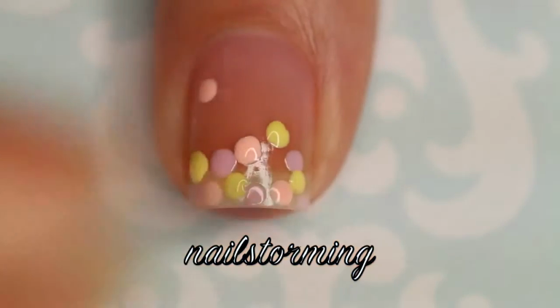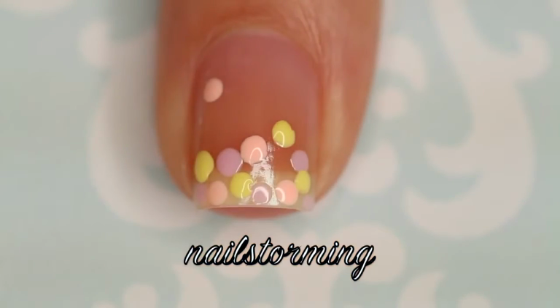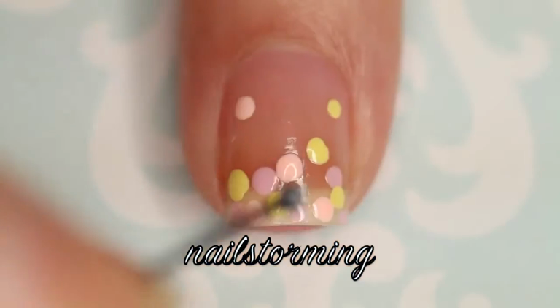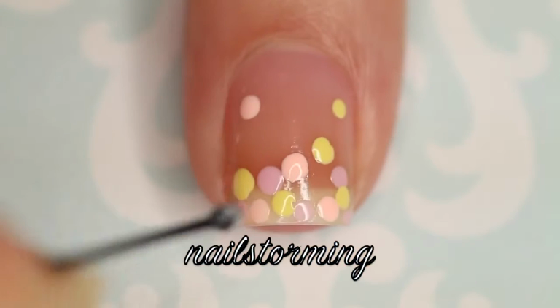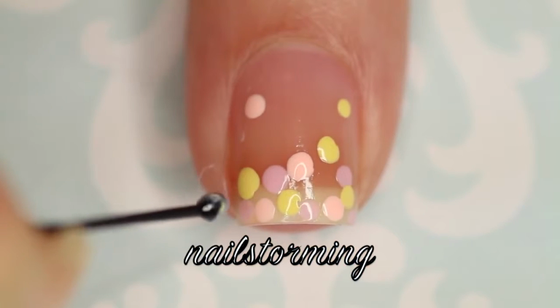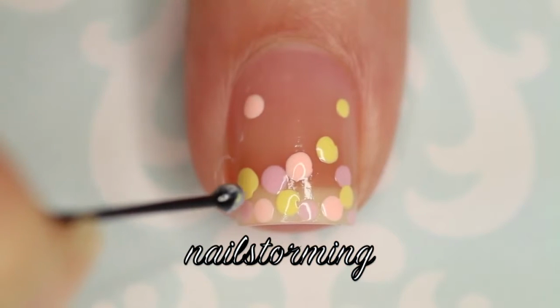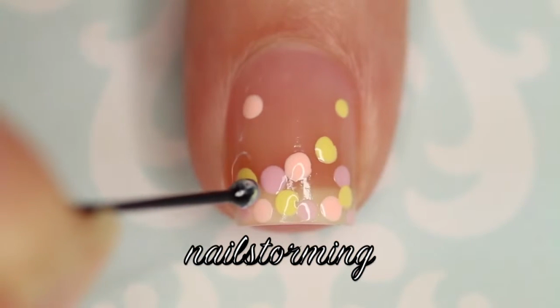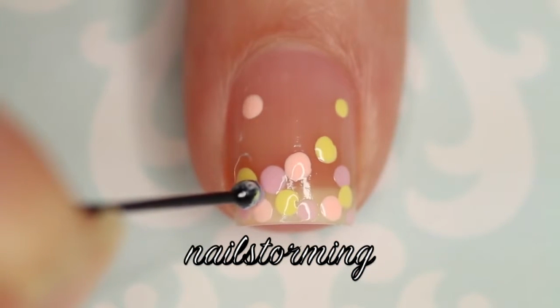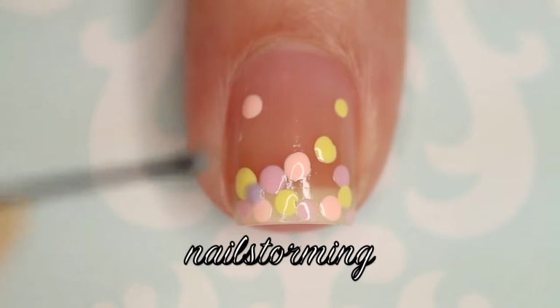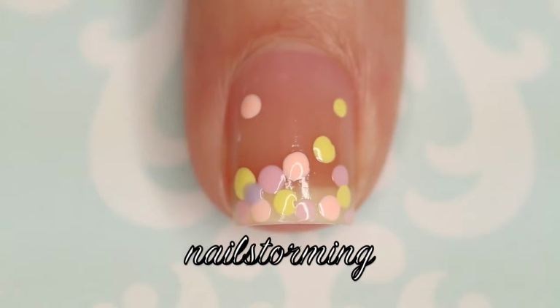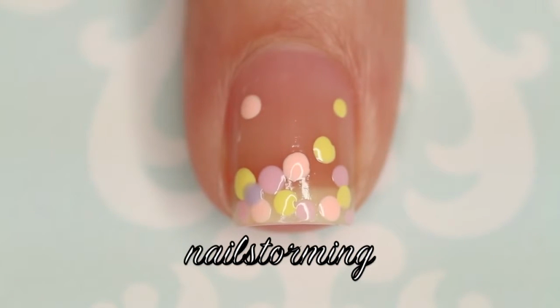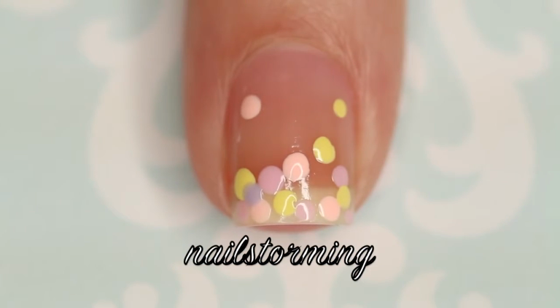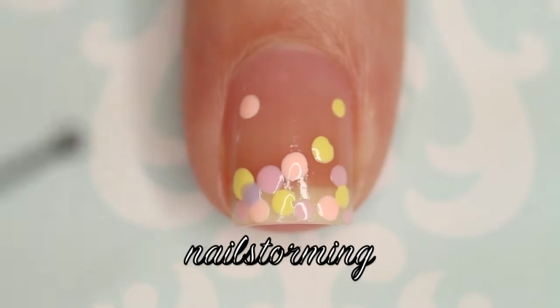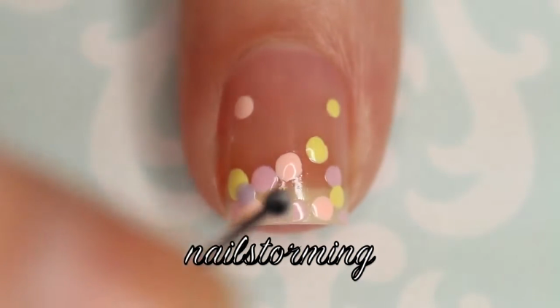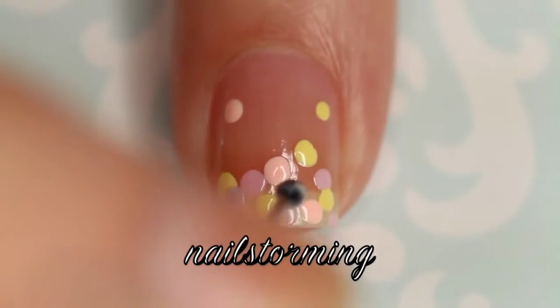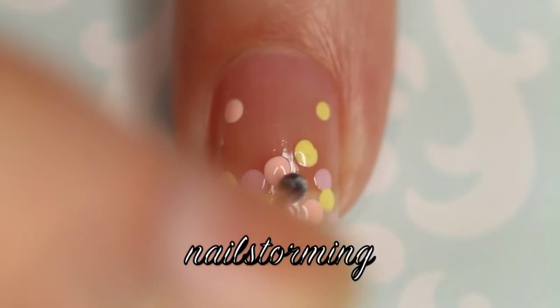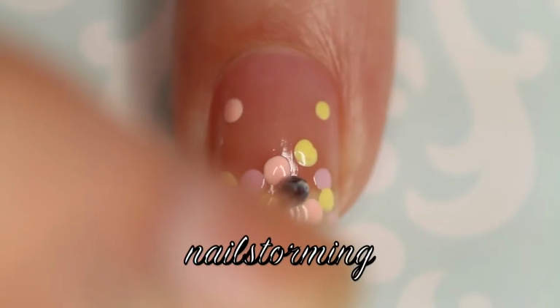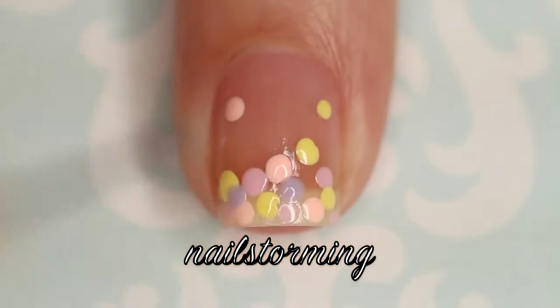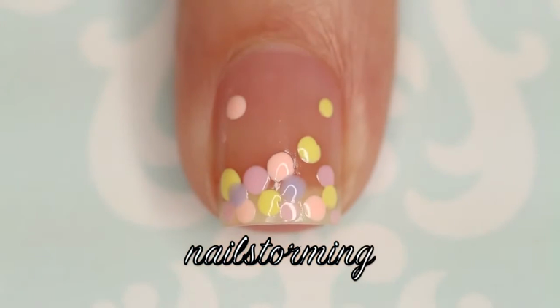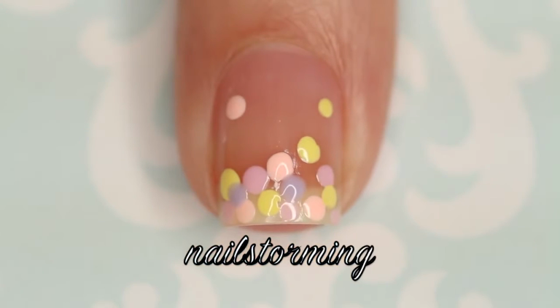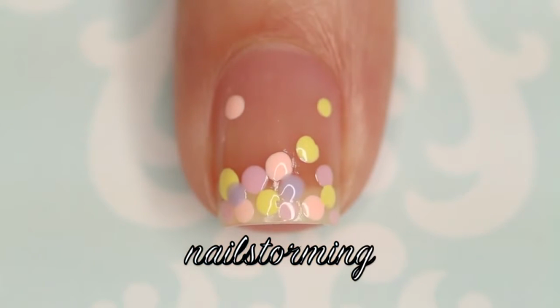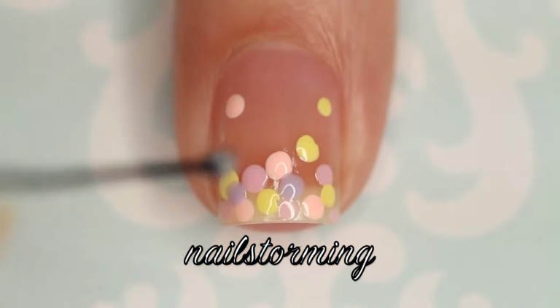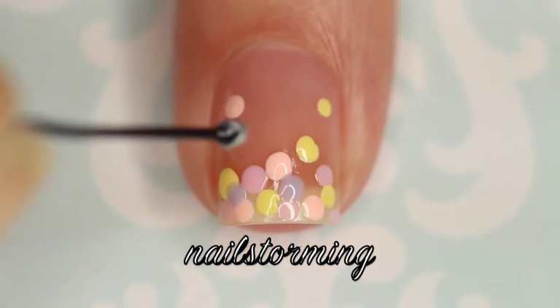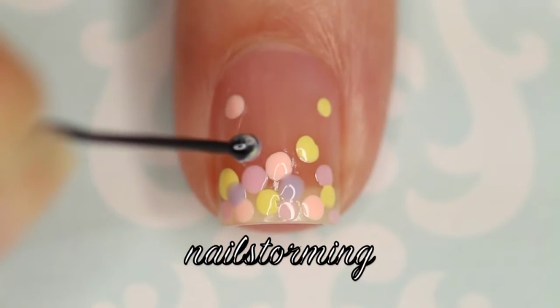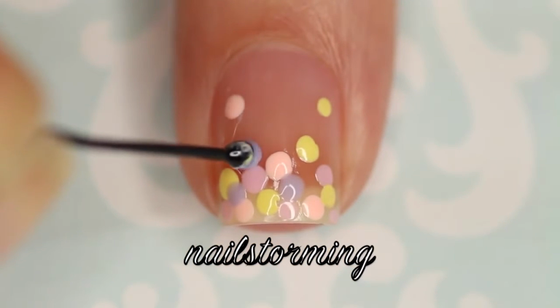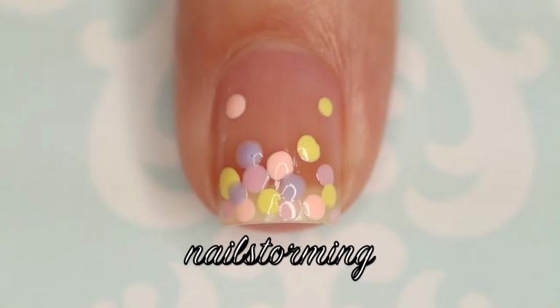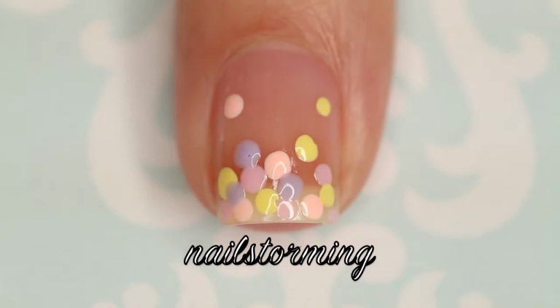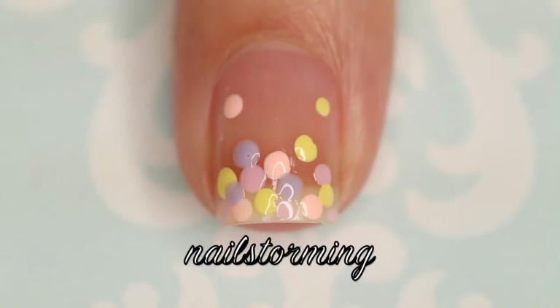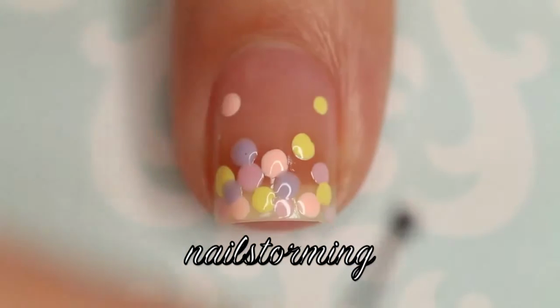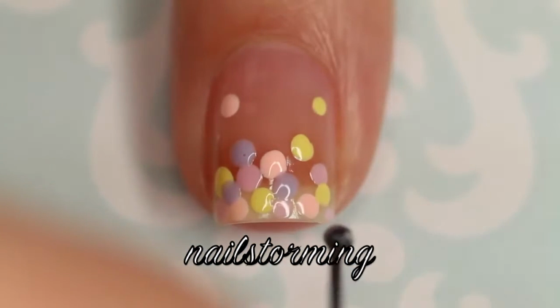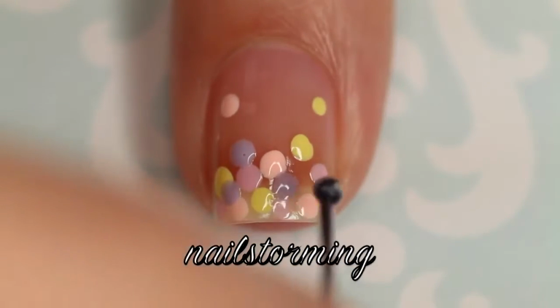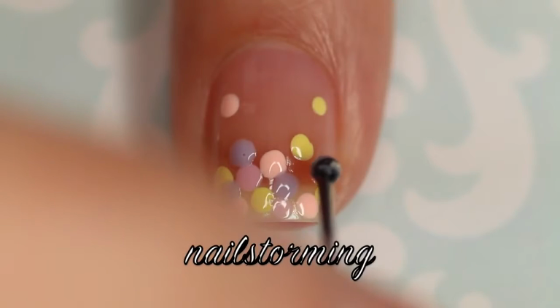The key to dots is really just using a steady hand. People are commenting to me all the time saying it looks so easy but they can't get their dots to work. You're probably stabbing your nail, which sounds funny, but you really have to try to be very, very gentle.